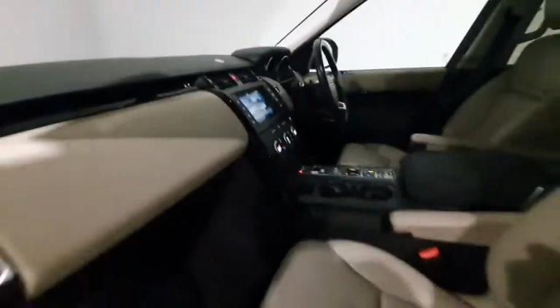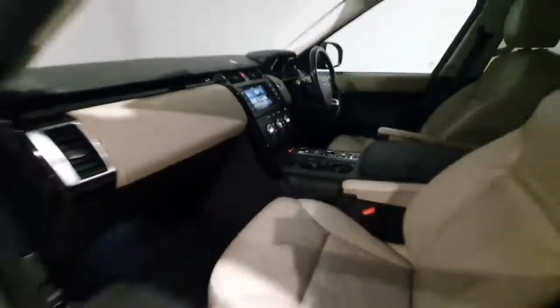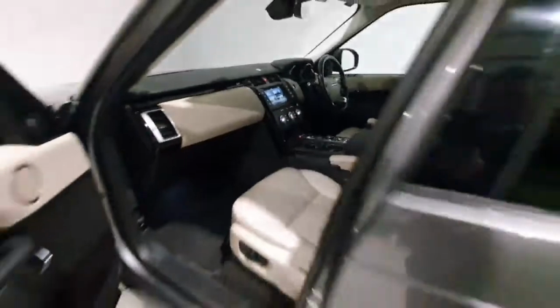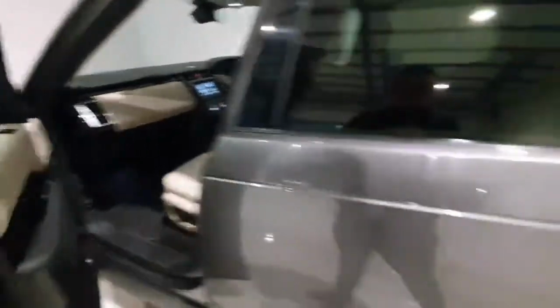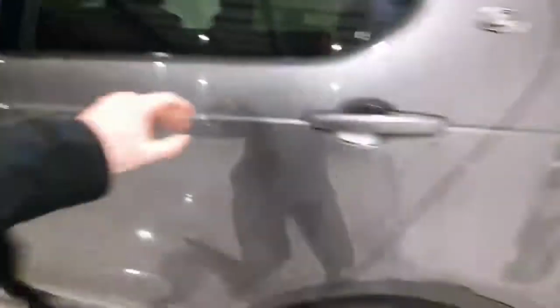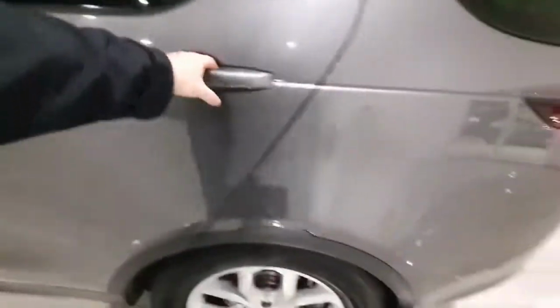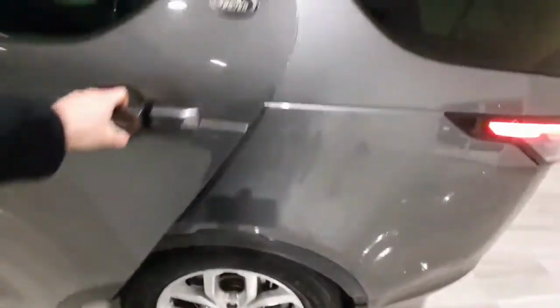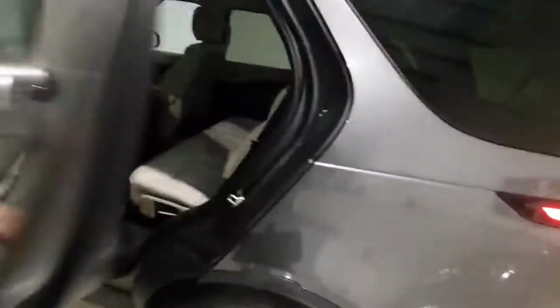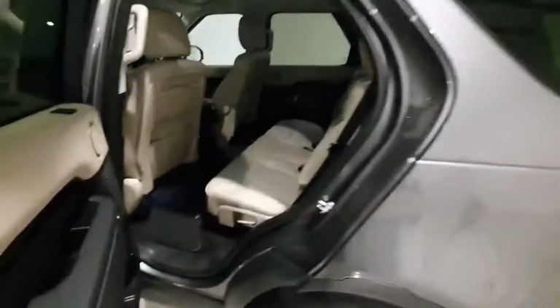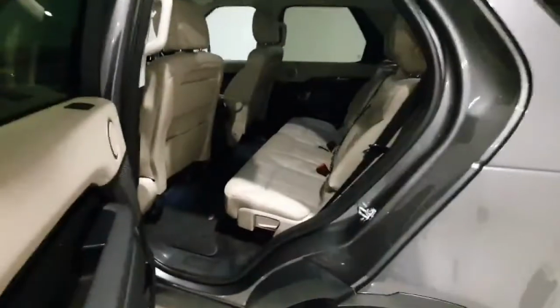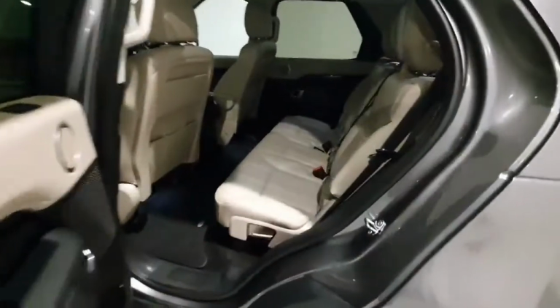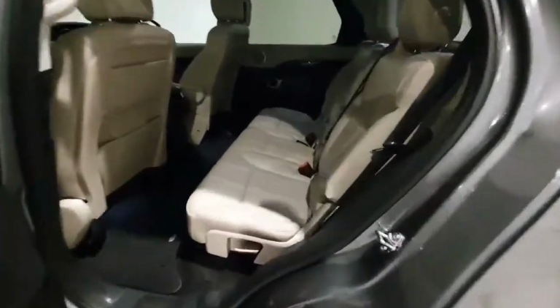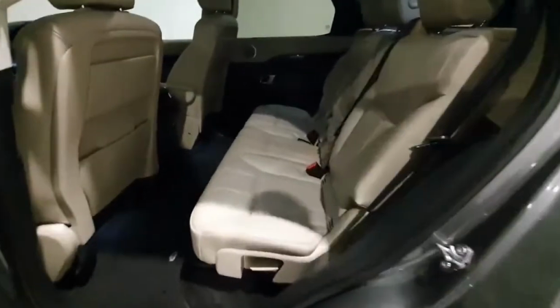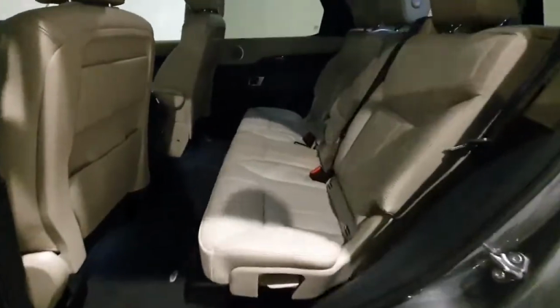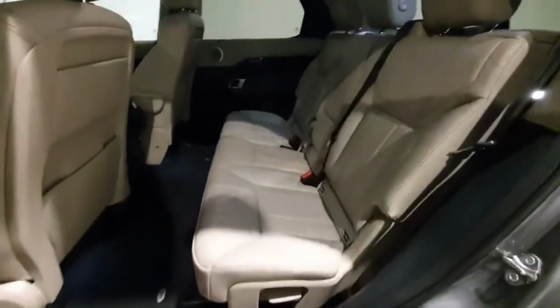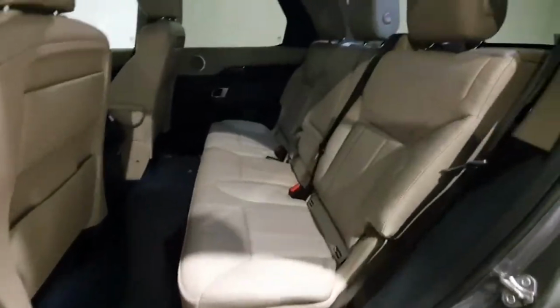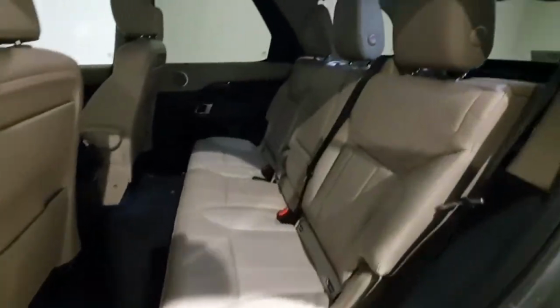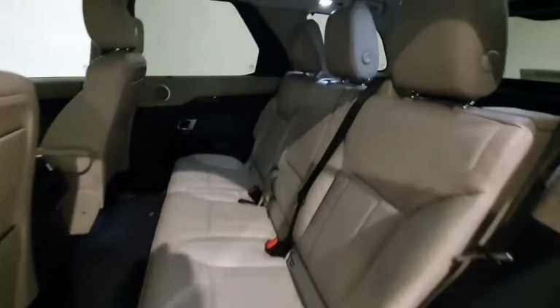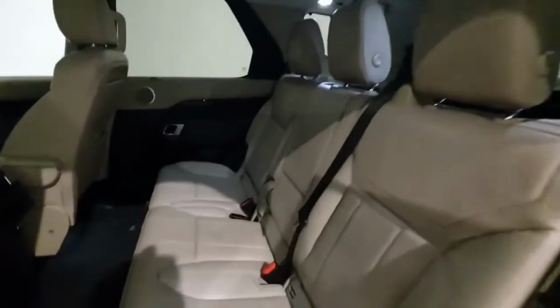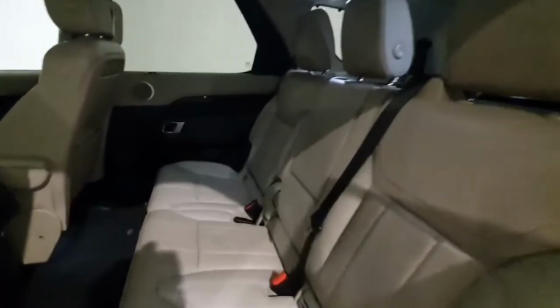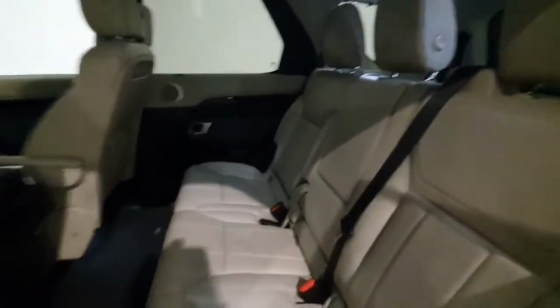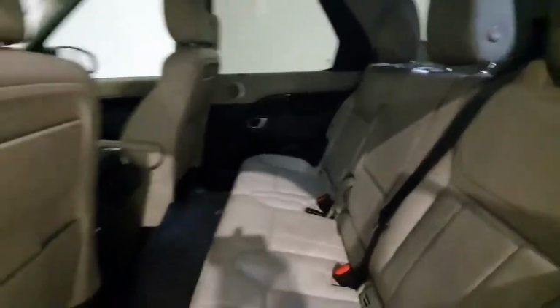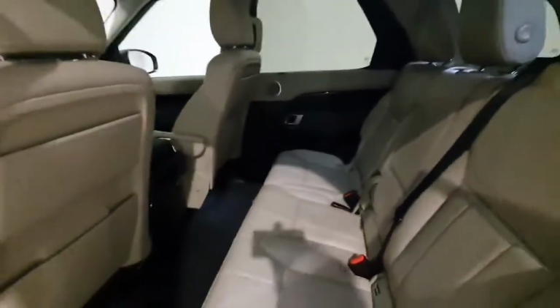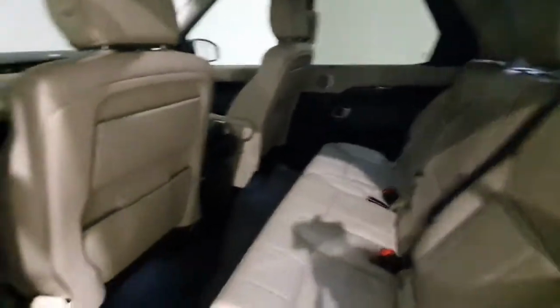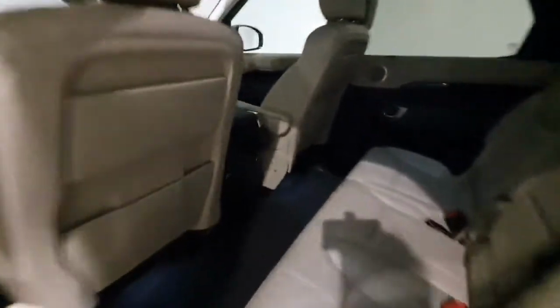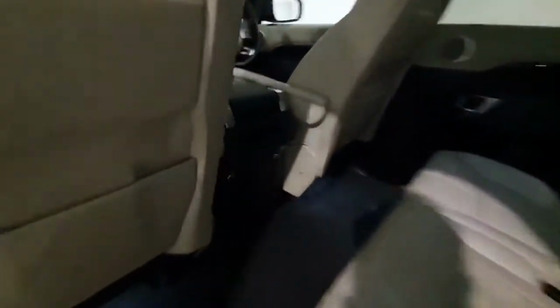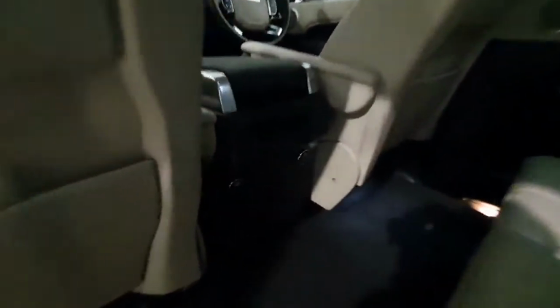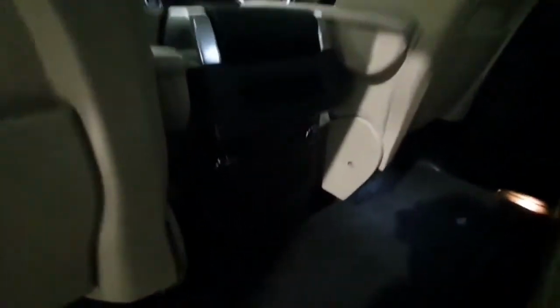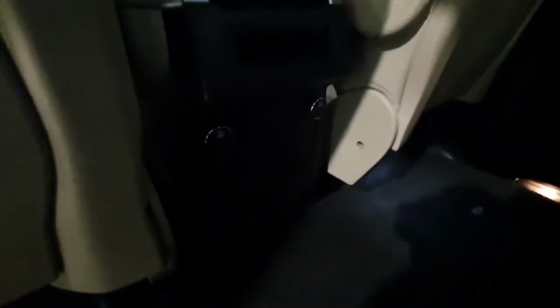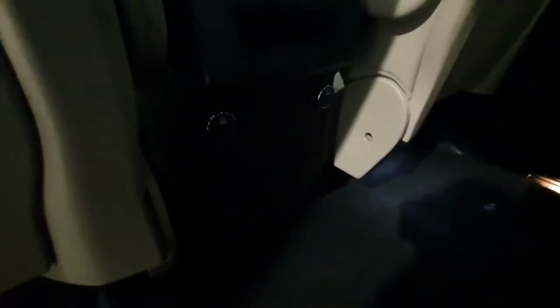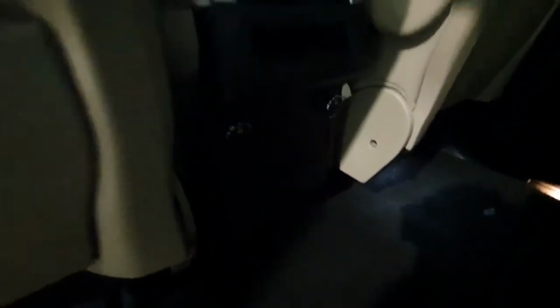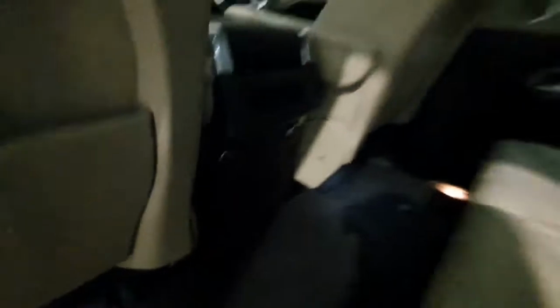Into the back then — this vehicle is in excellent condition throughout. There's loads of room in the back of the Discovery, with dual USB ports down here in the centre console.